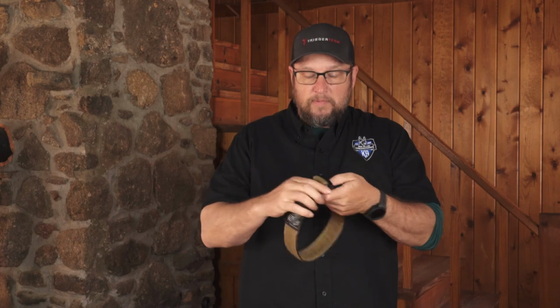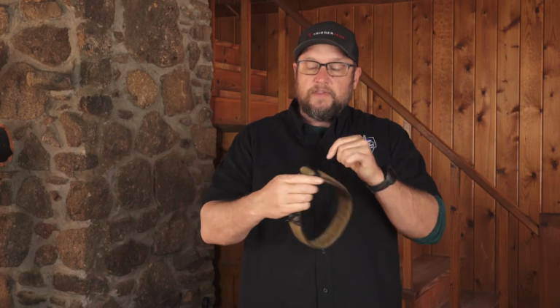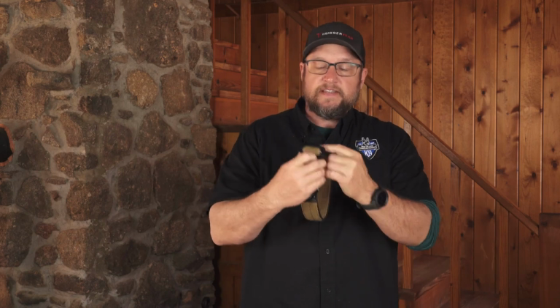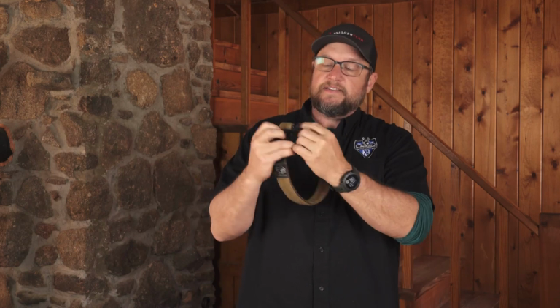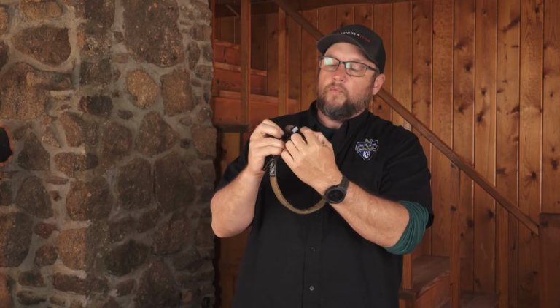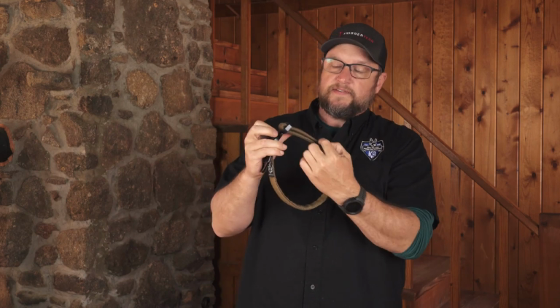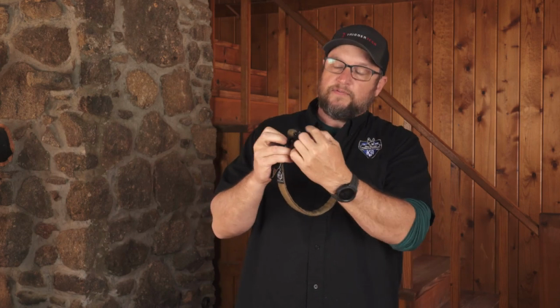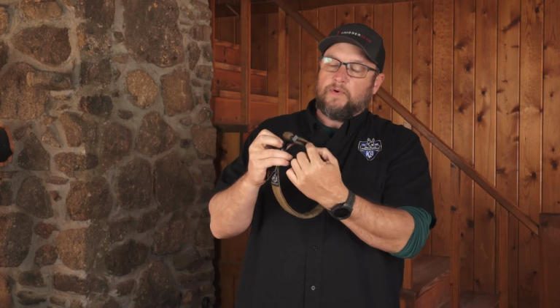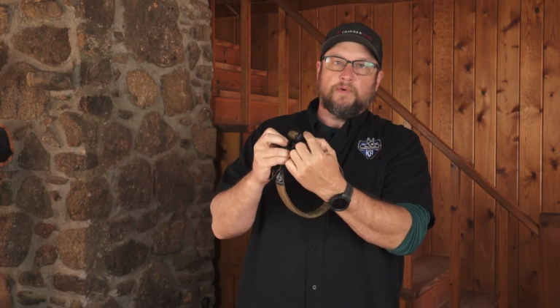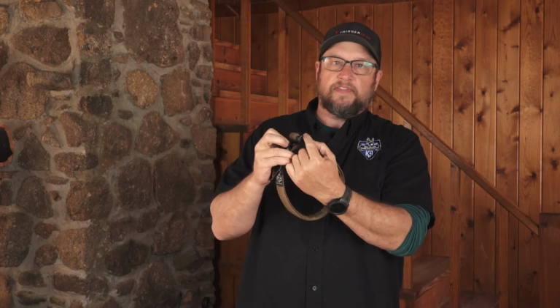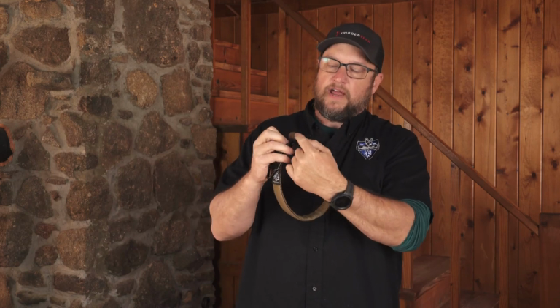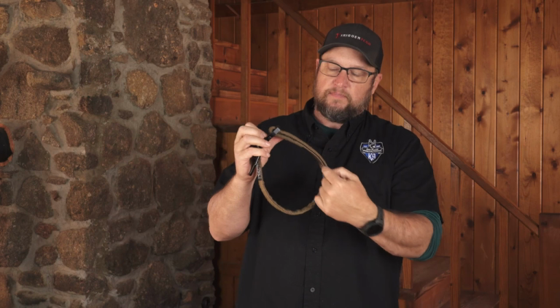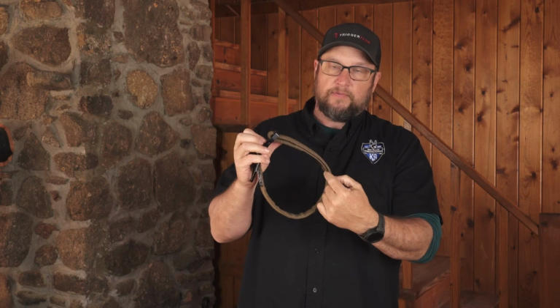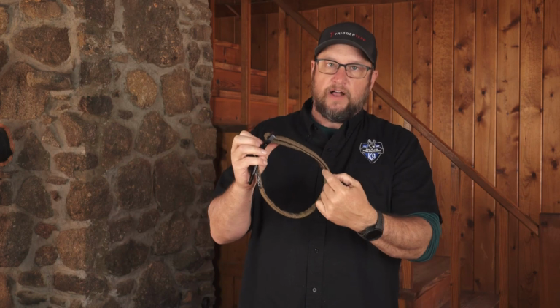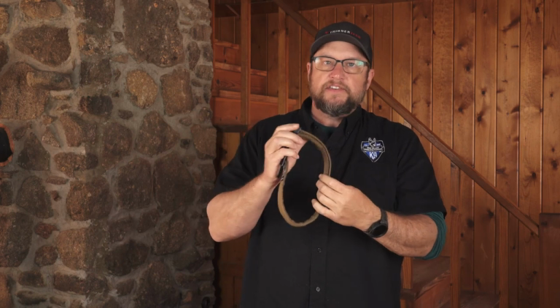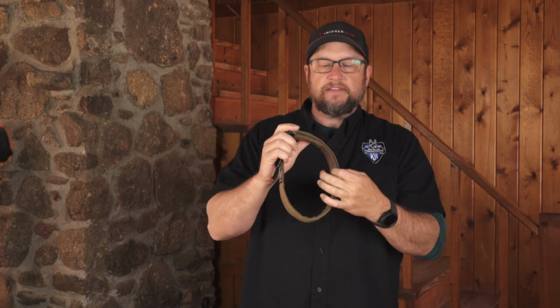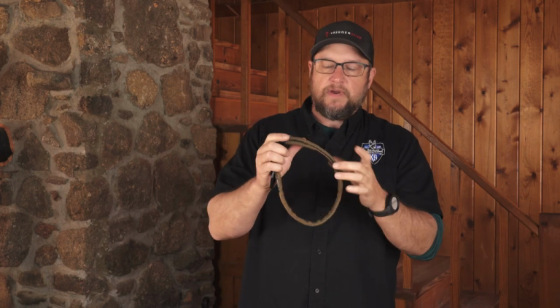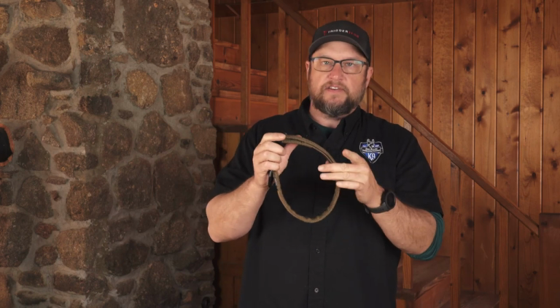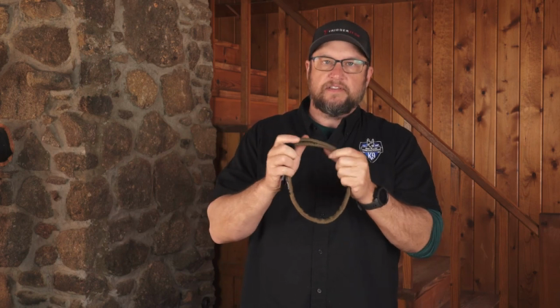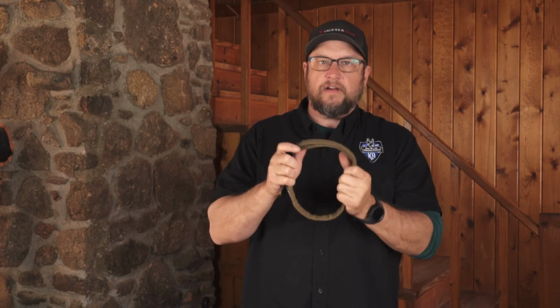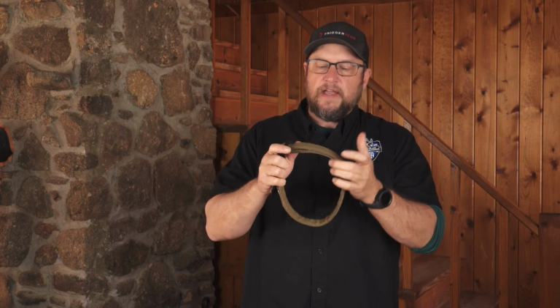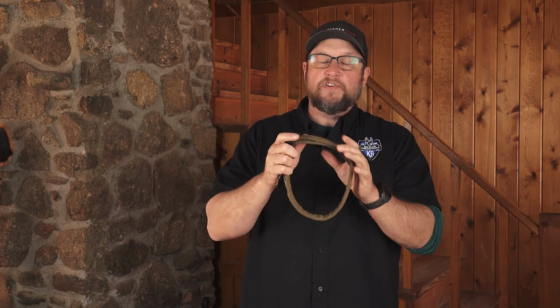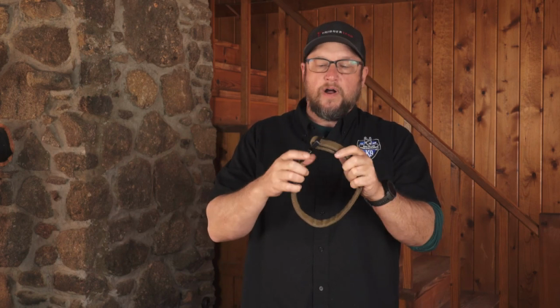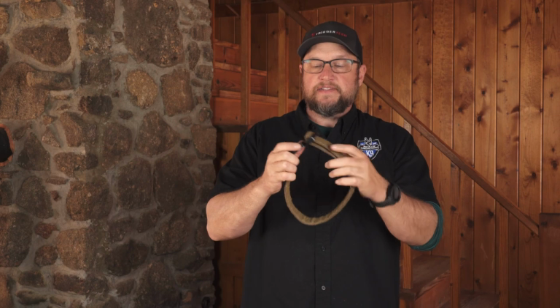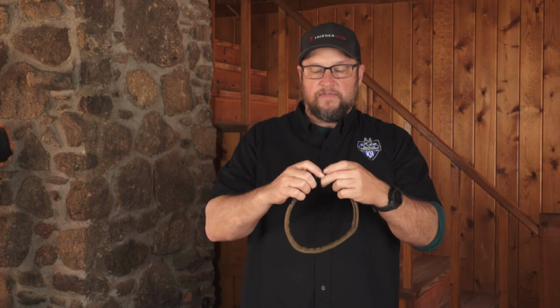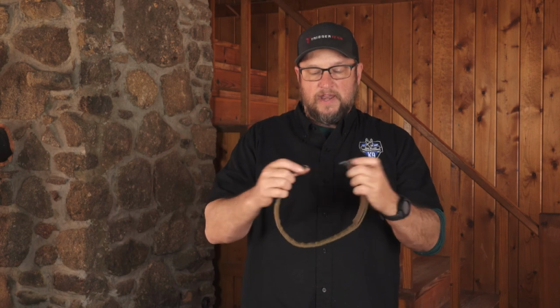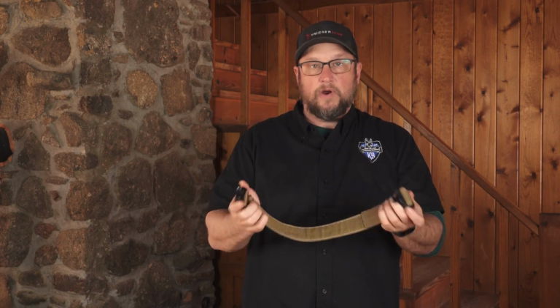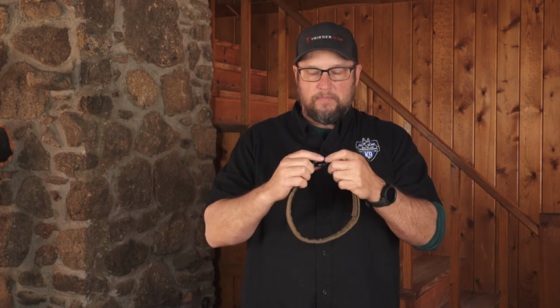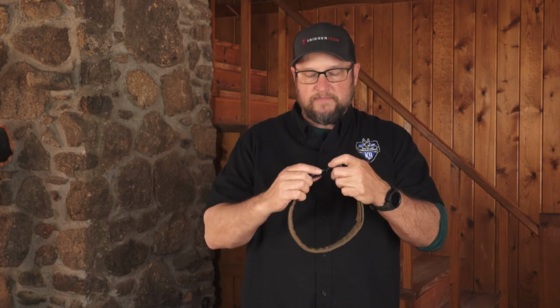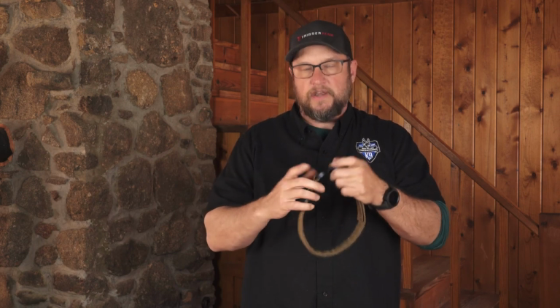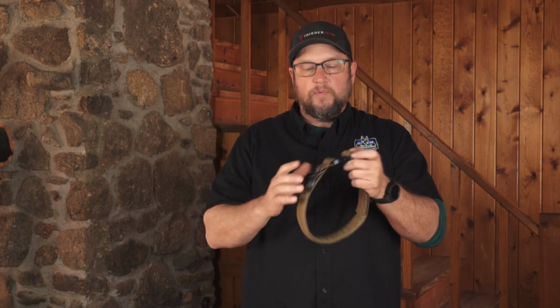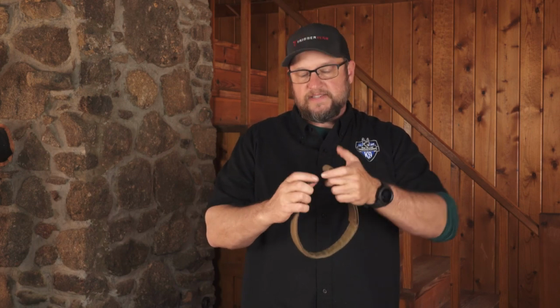The Cobra Buckle — the nice thing is that the way we weave this thing through, it actually weaves back through on itself. So it takes a little messing around to get it adjusted to the dog comfortably, but once you get it on there, it's in the perfect spot and then the Cobra Buckle comes undone really easy.